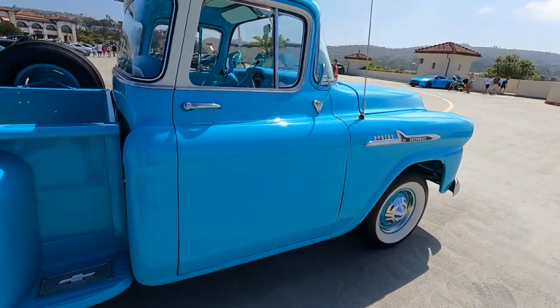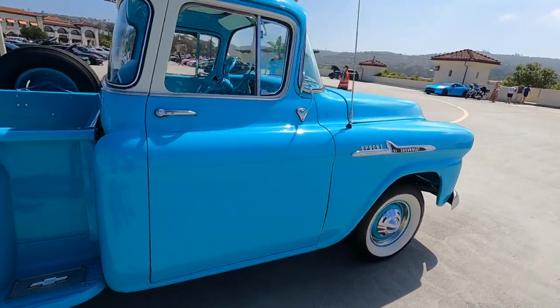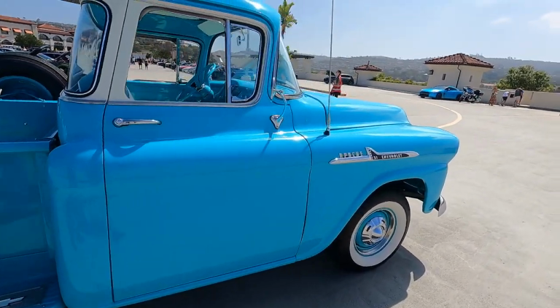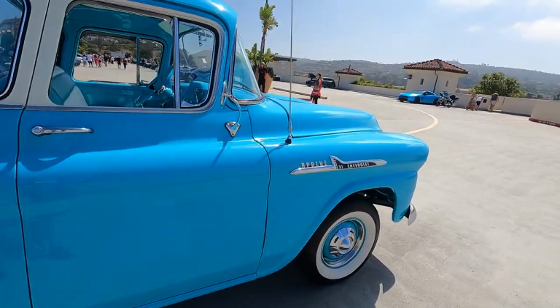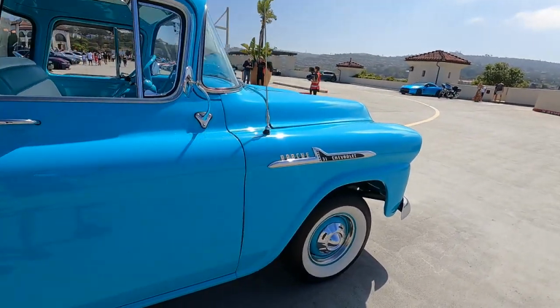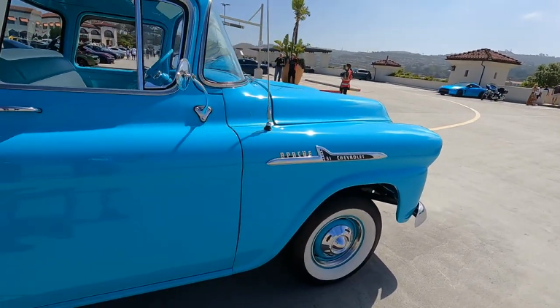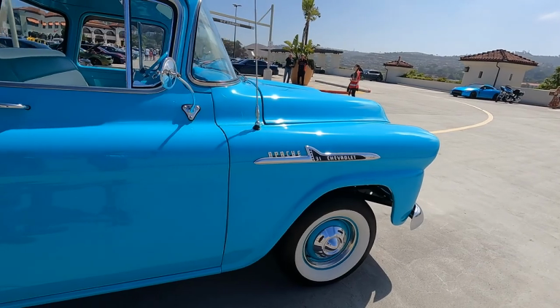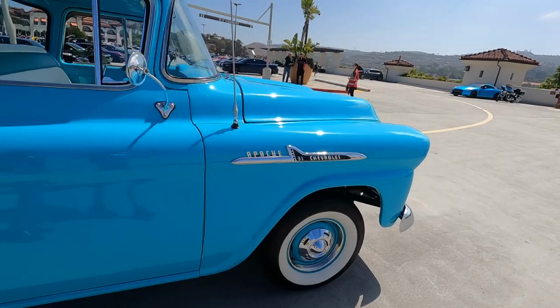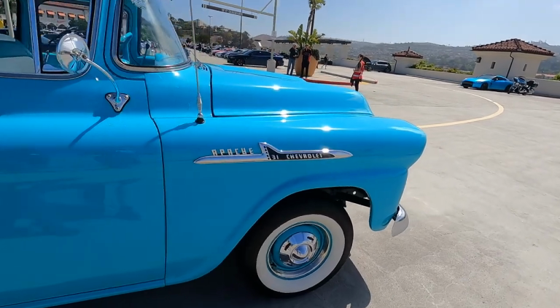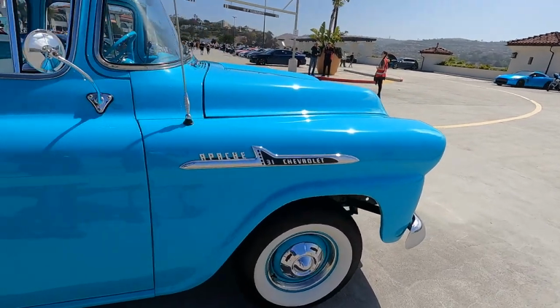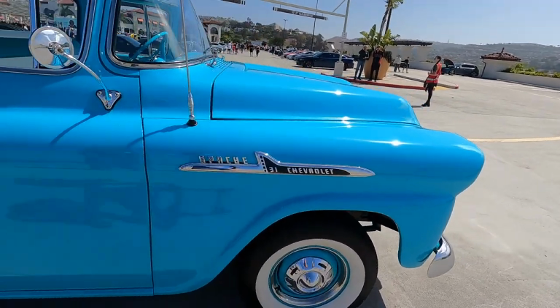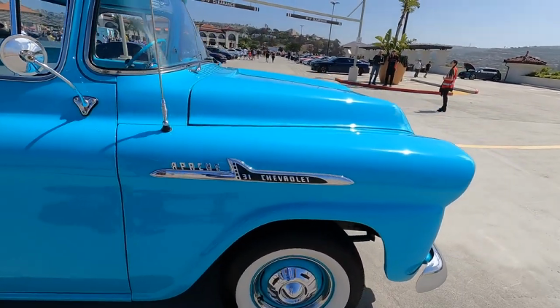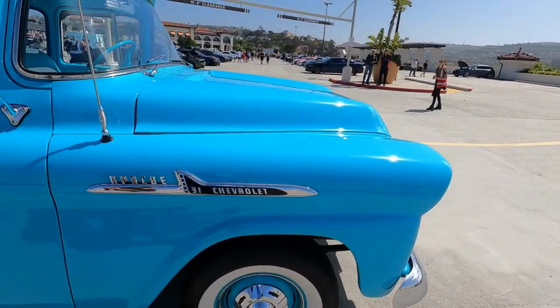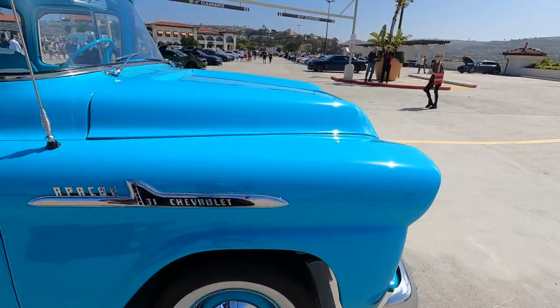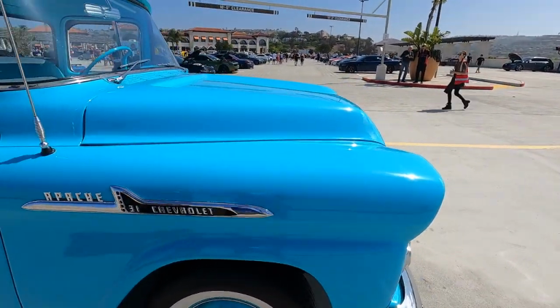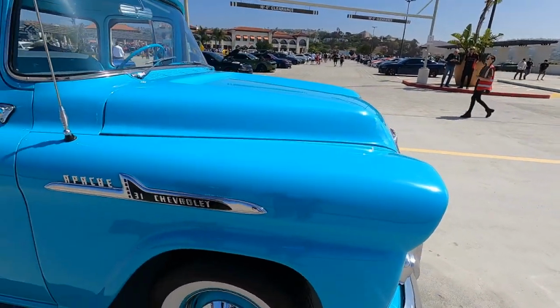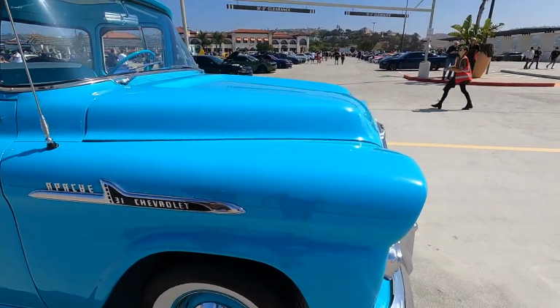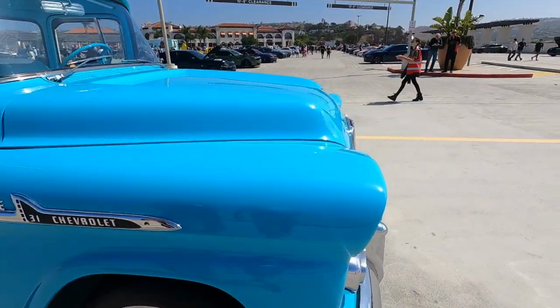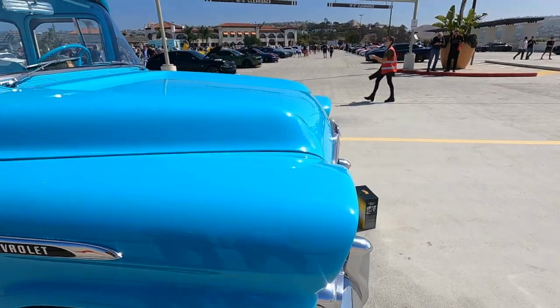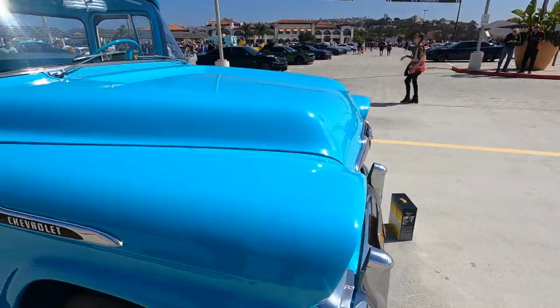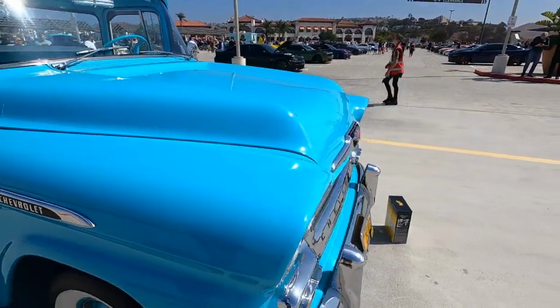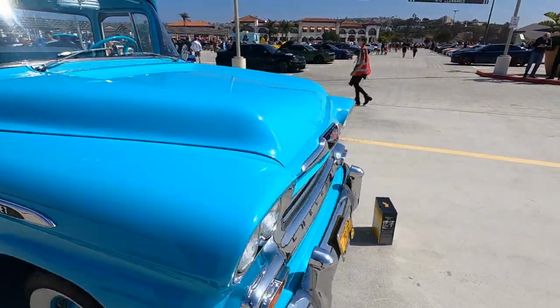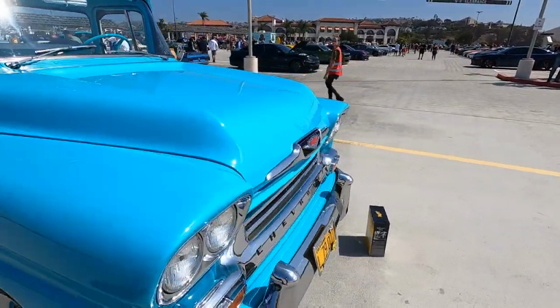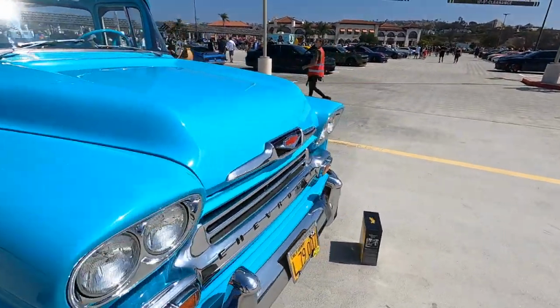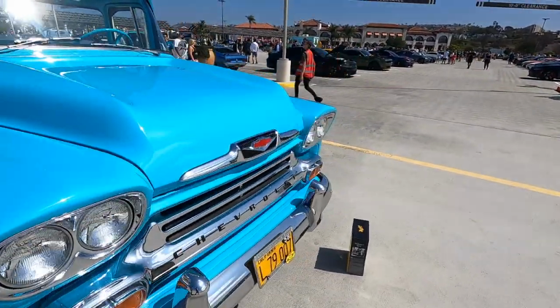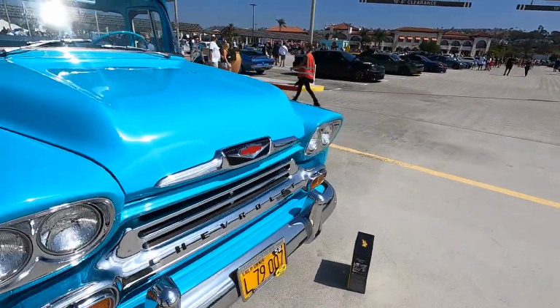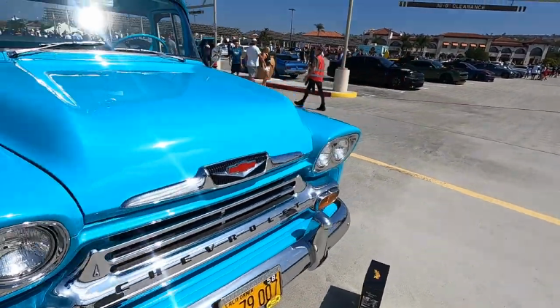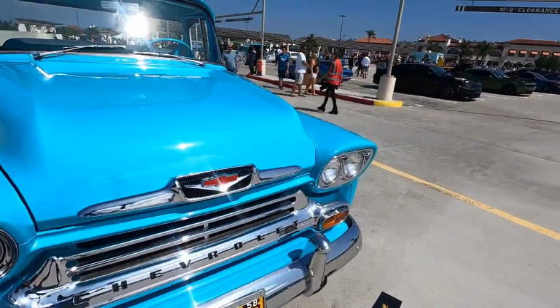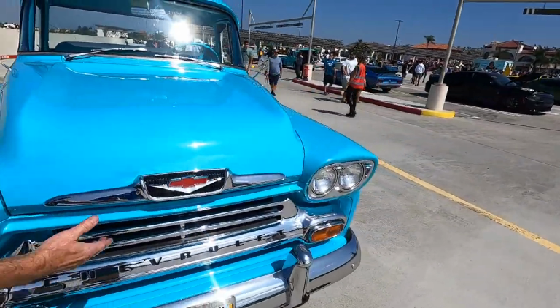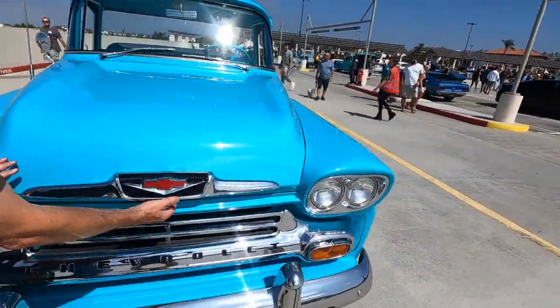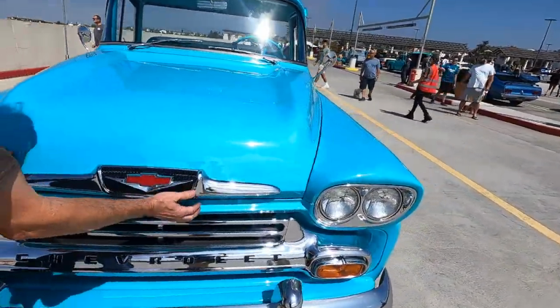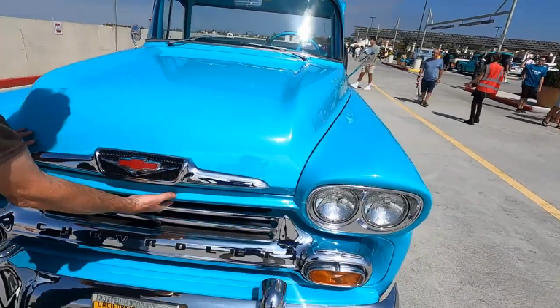You had it running just before — it's so quiet. This could be a daily driver without any problem, clearly, because it's just such a great truck. Can we have a look under the hood? I love how original it is.